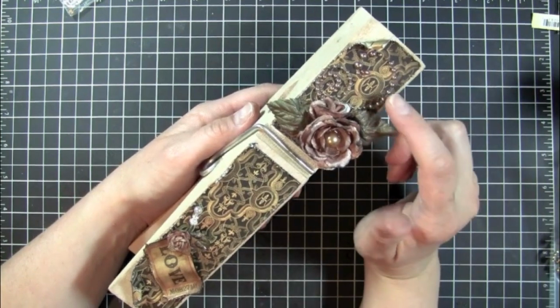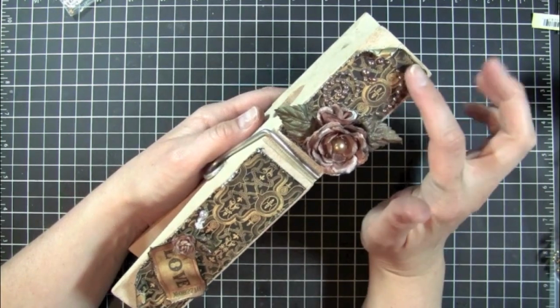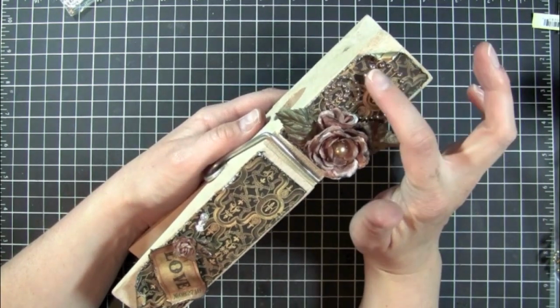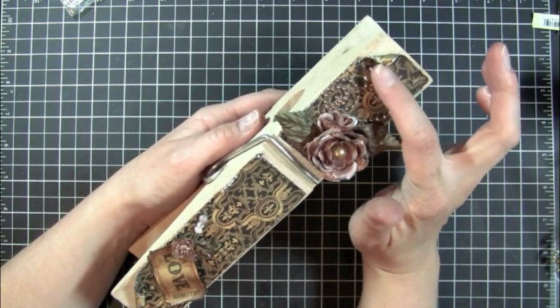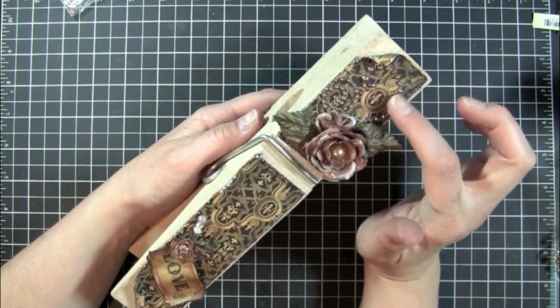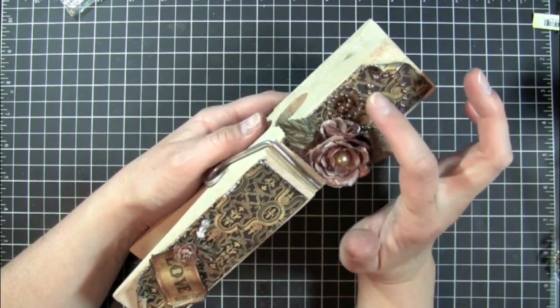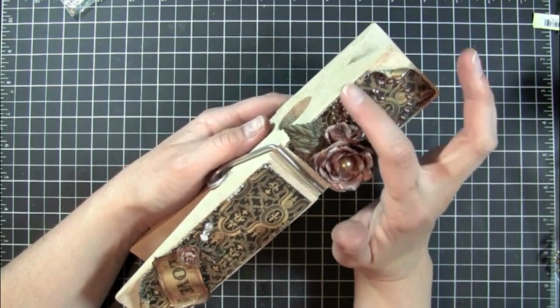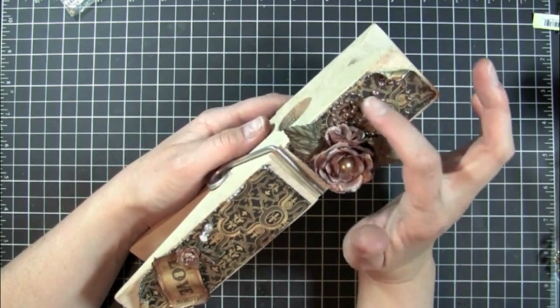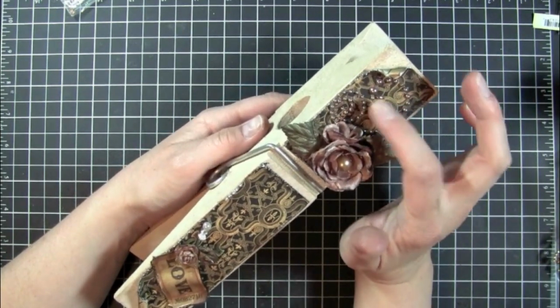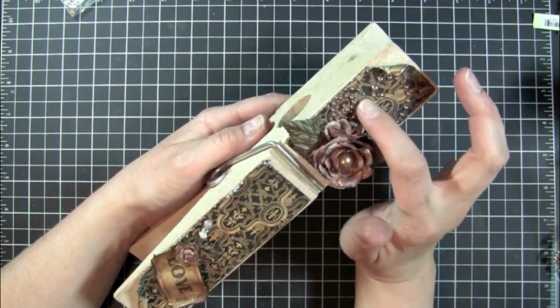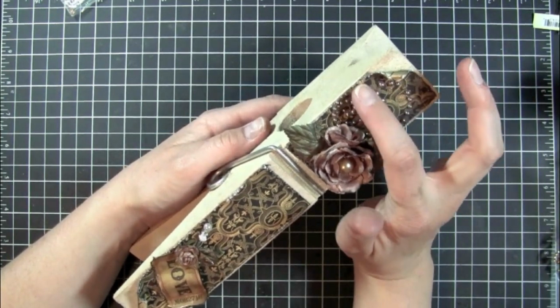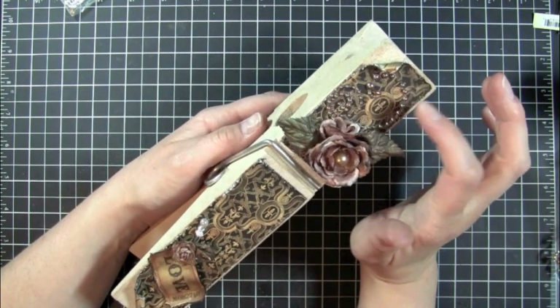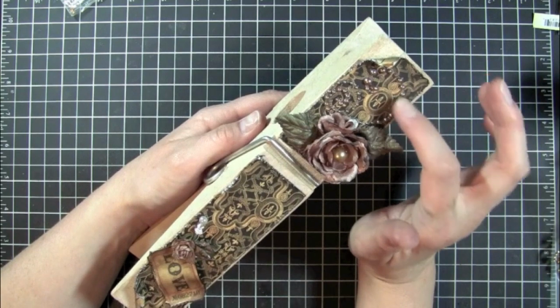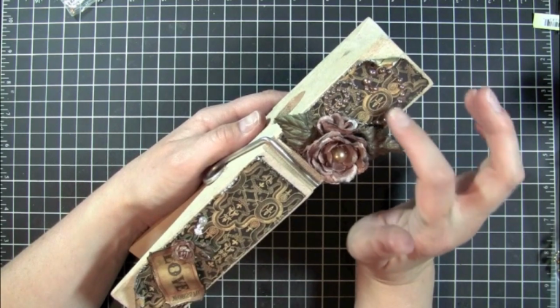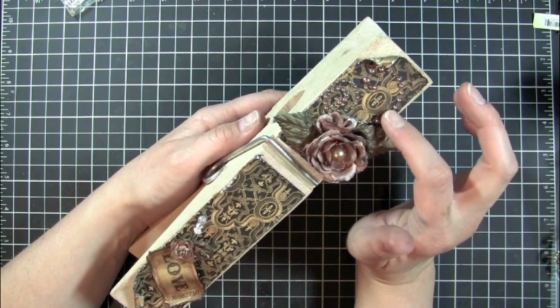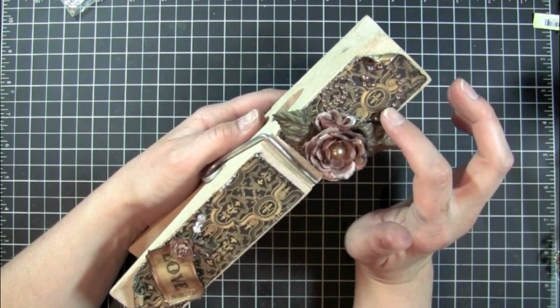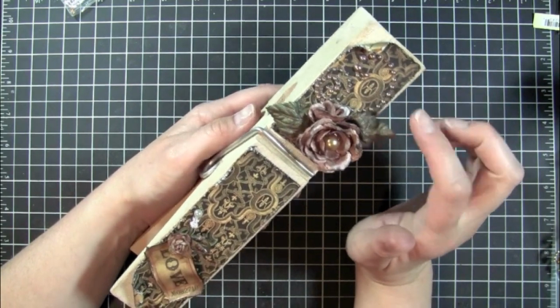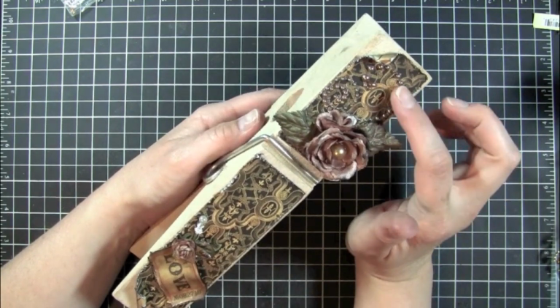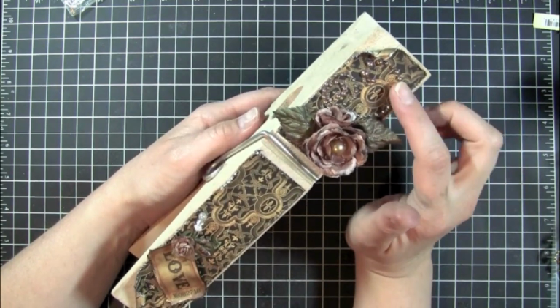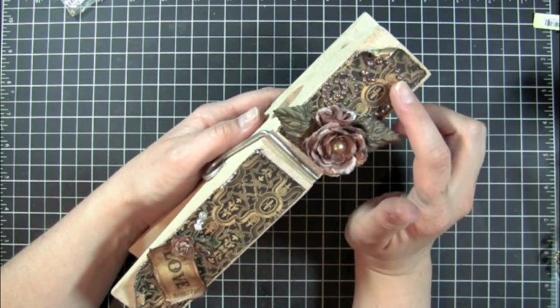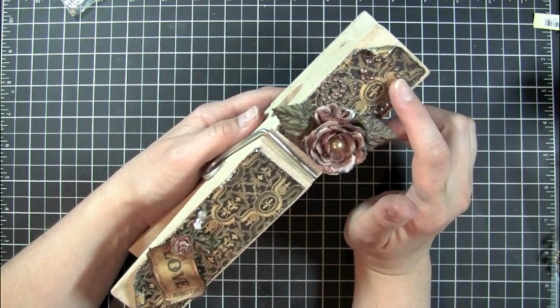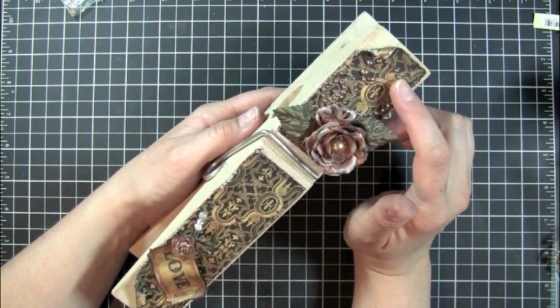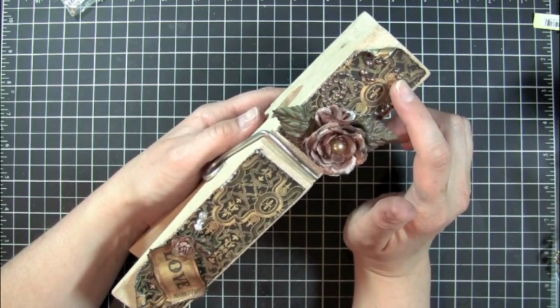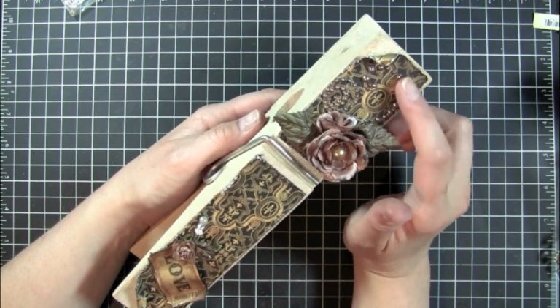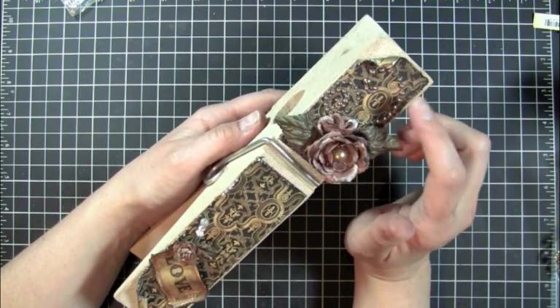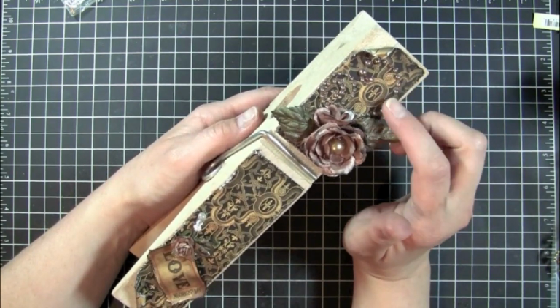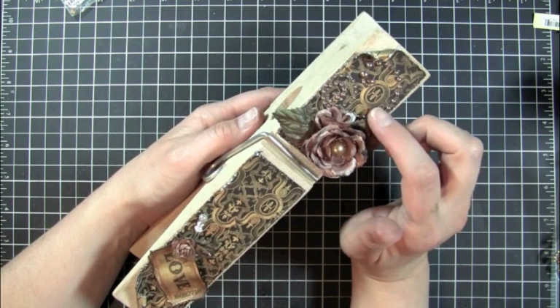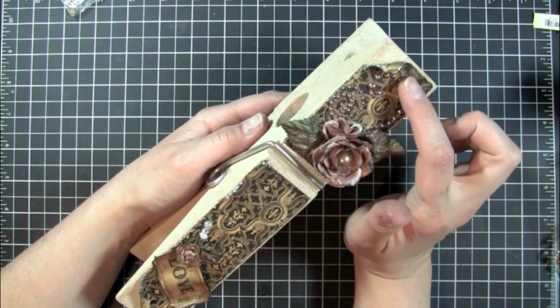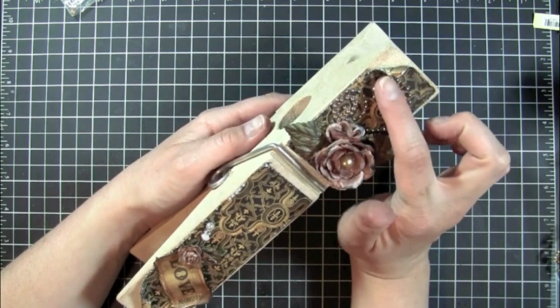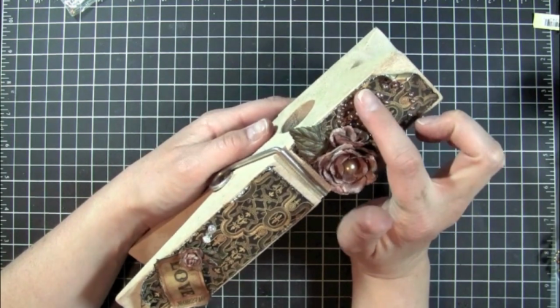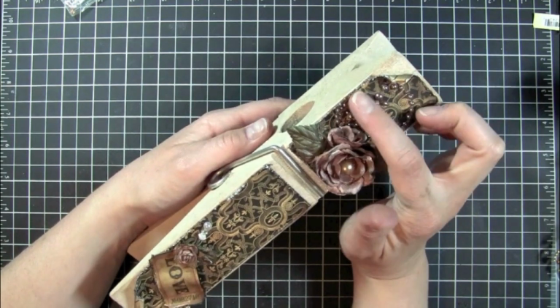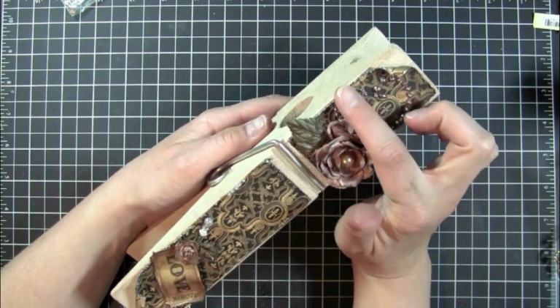These right here are some of the Say It in Pearls from Prima. I think I got these at AC Moore because now that AC Moore is carrying Prima, I picked up a set of those.